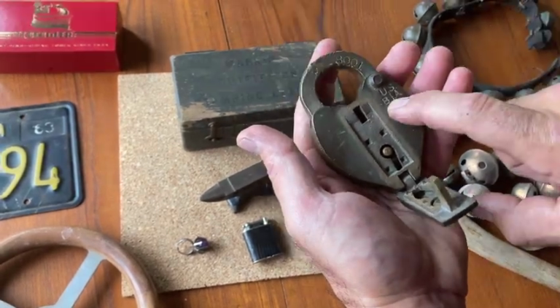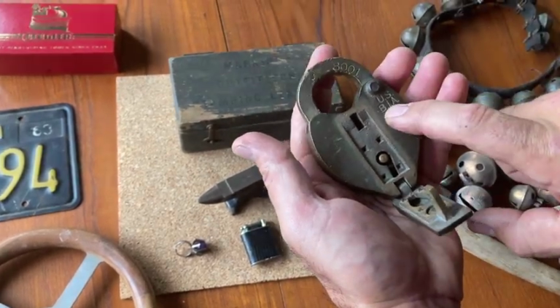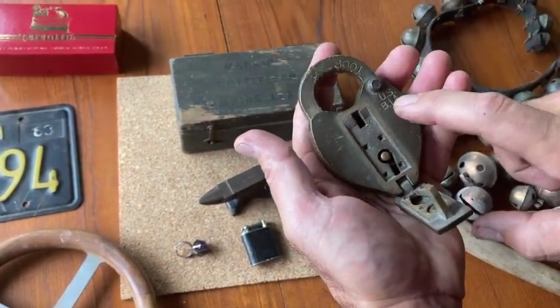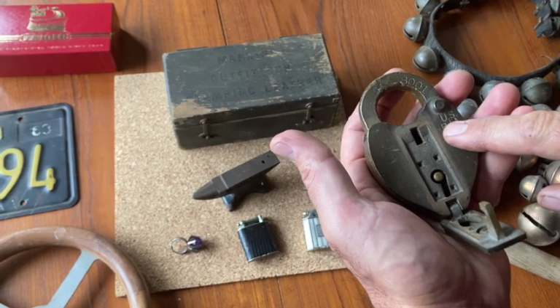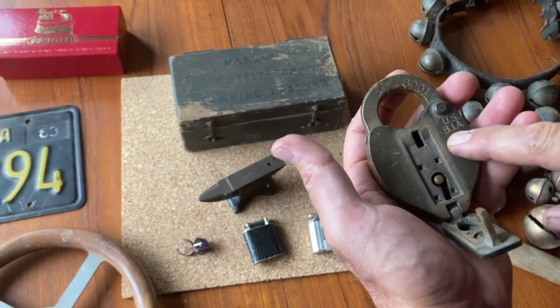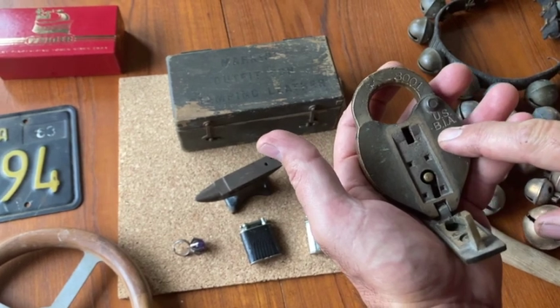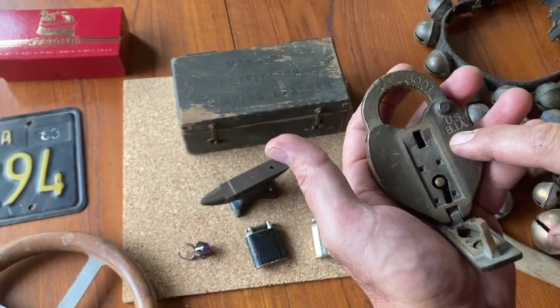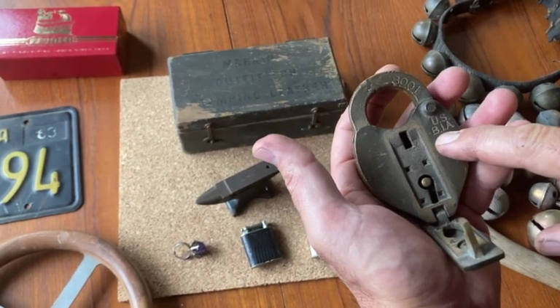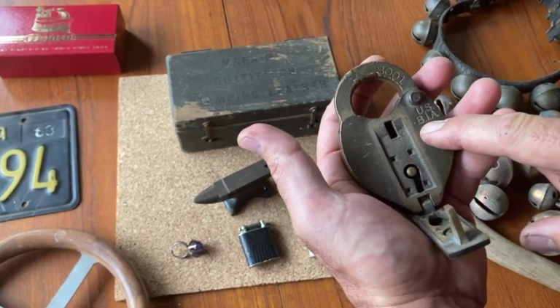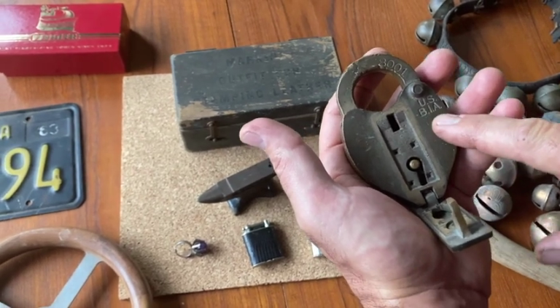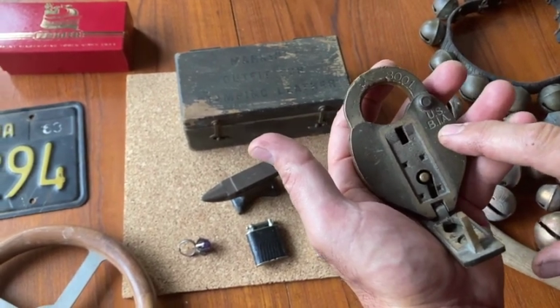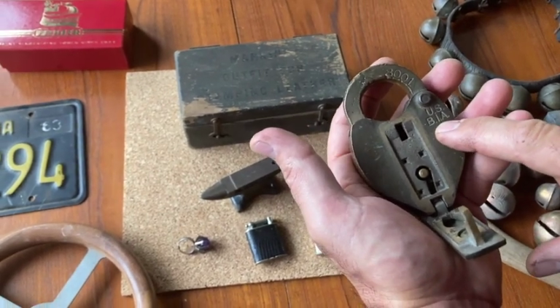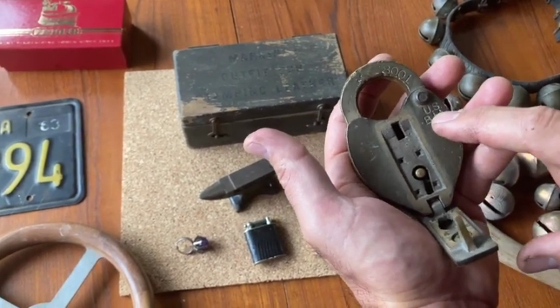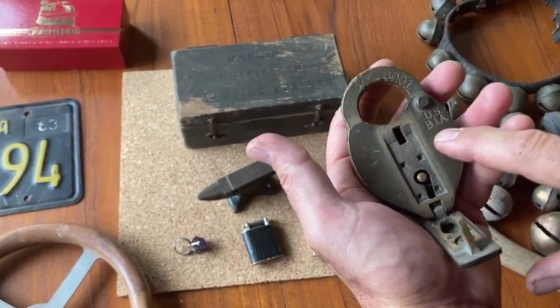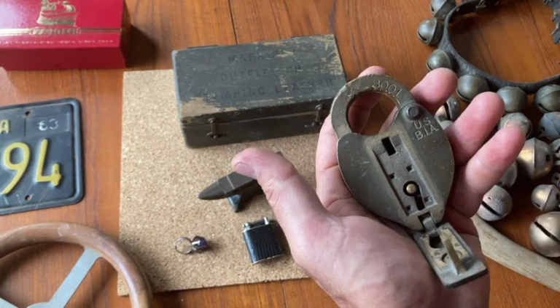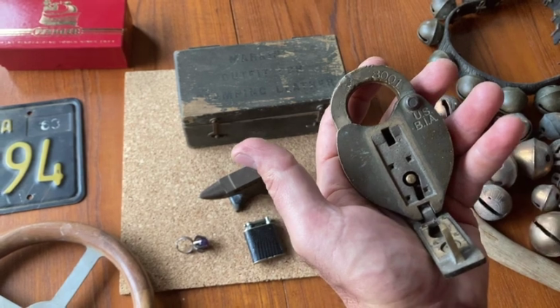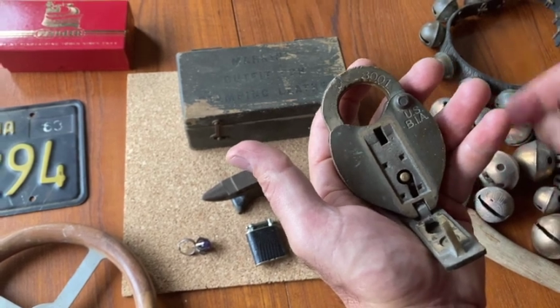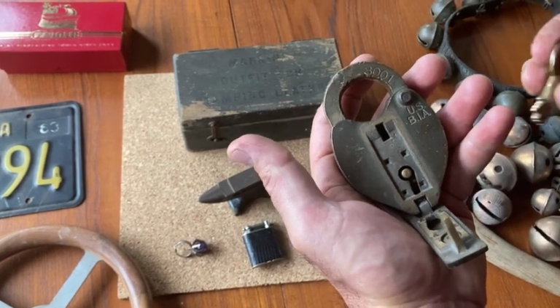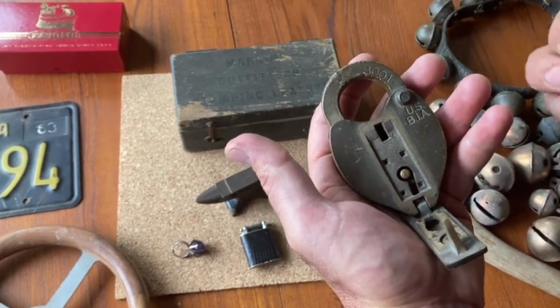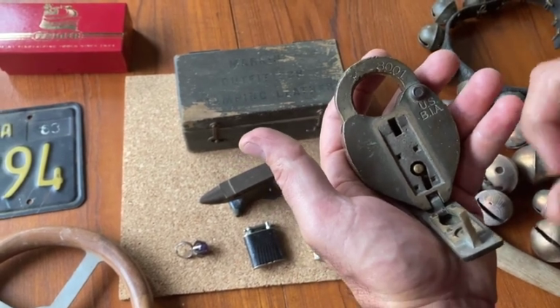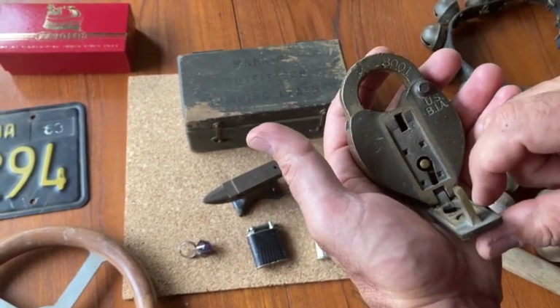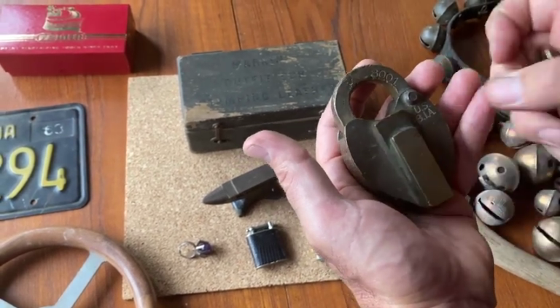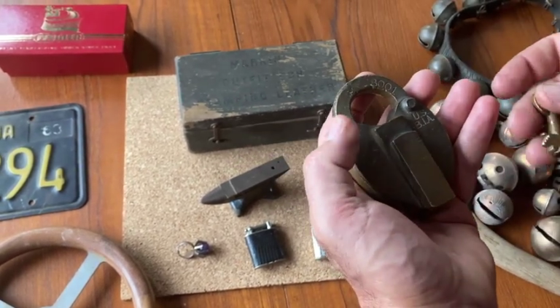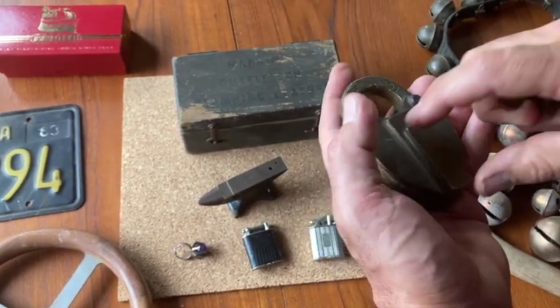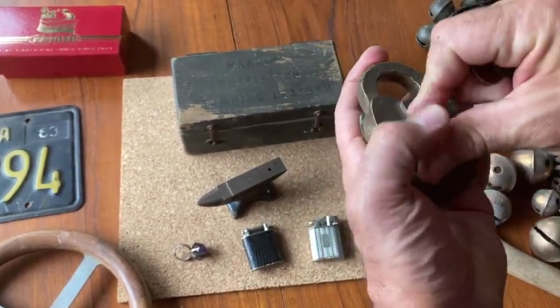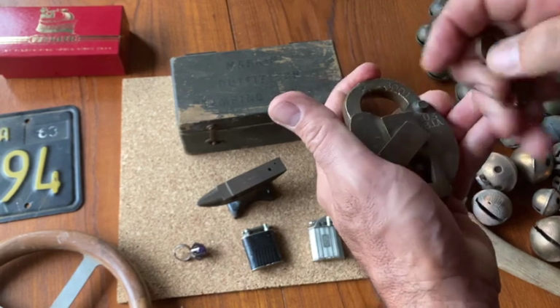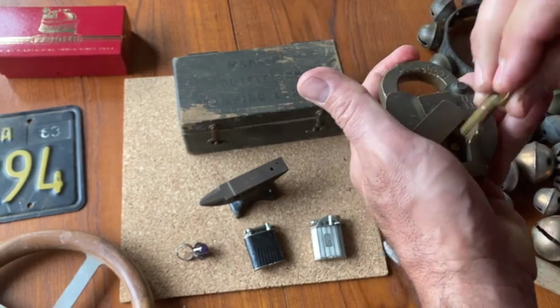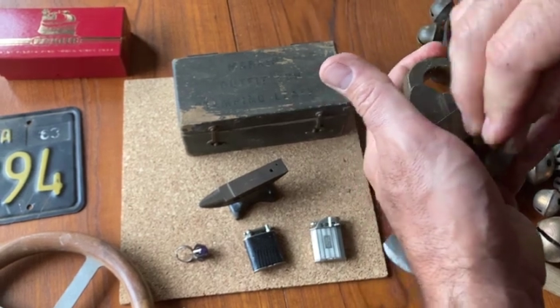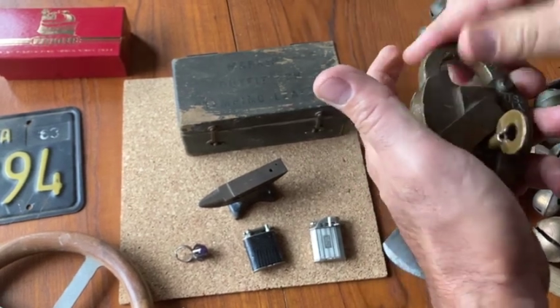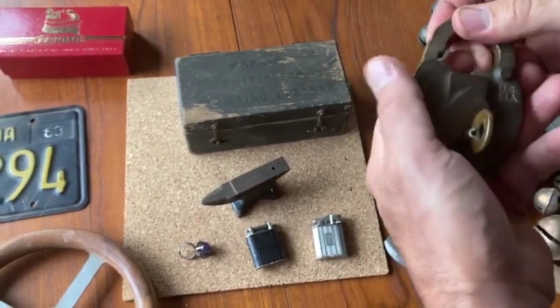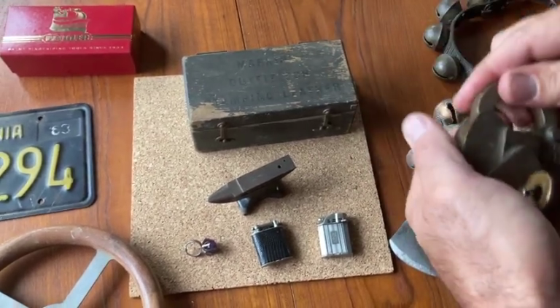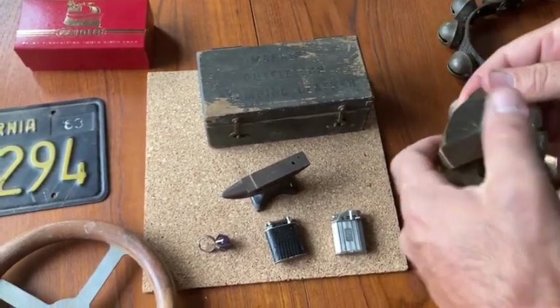This says USBIA. I'm not sure if it's Bureau of Industrial Alcohol — I've seen some things online that say such. Just a cool brass lock with the key. Cool little find.